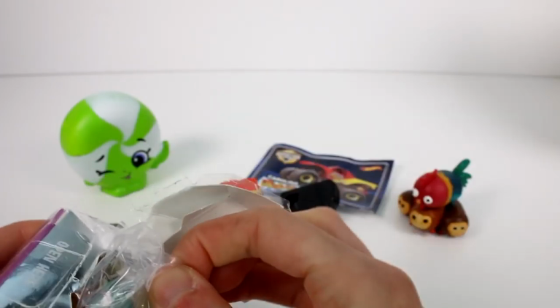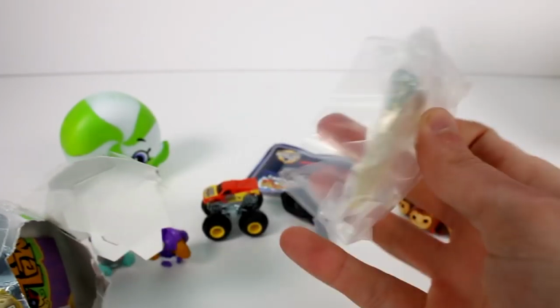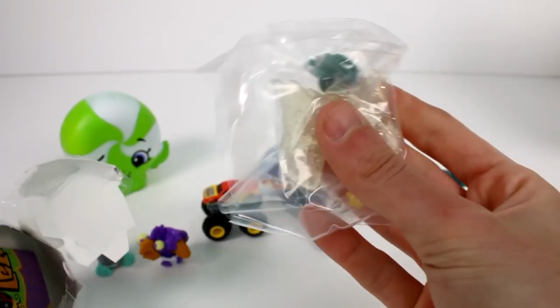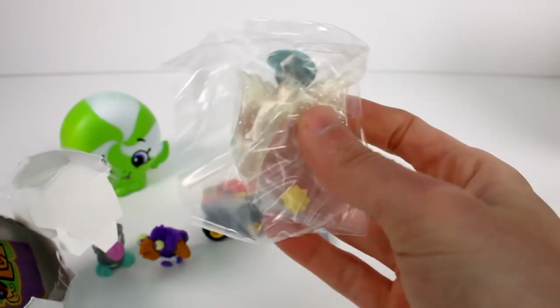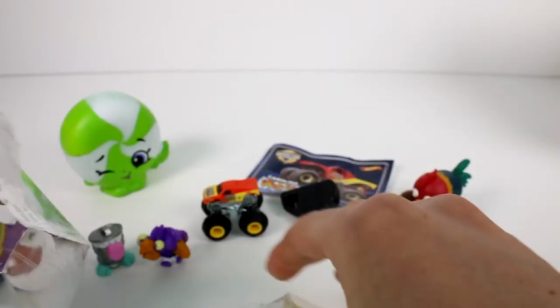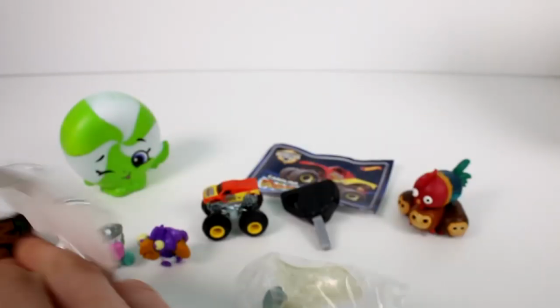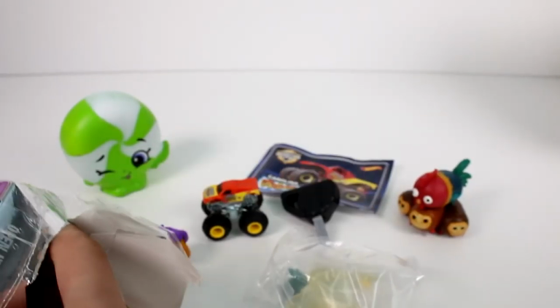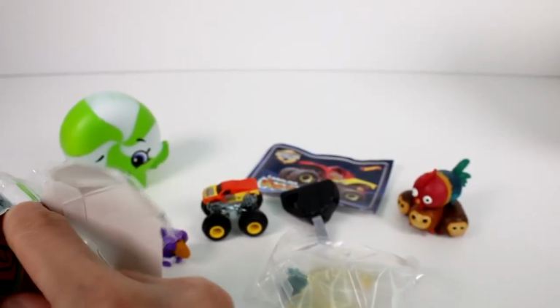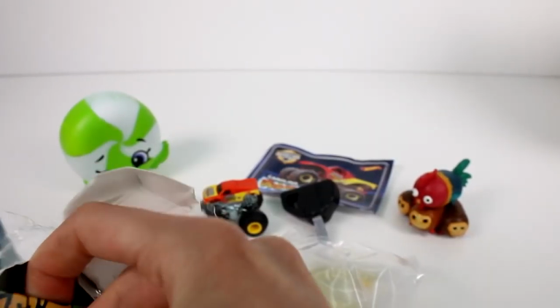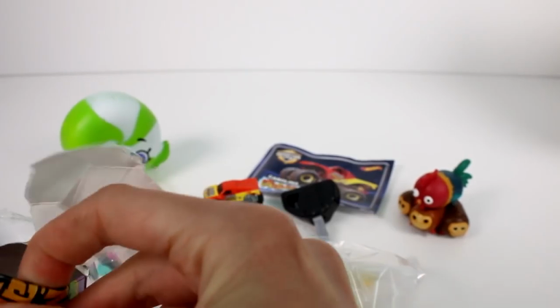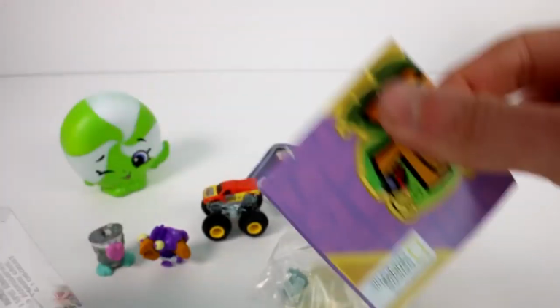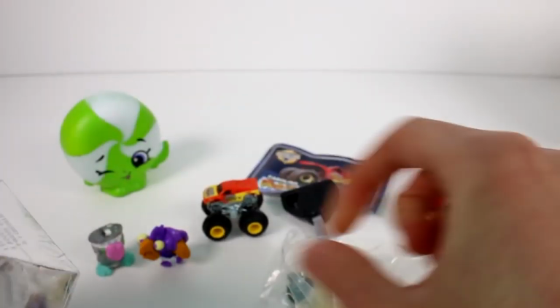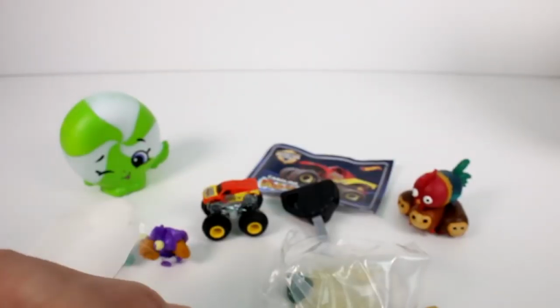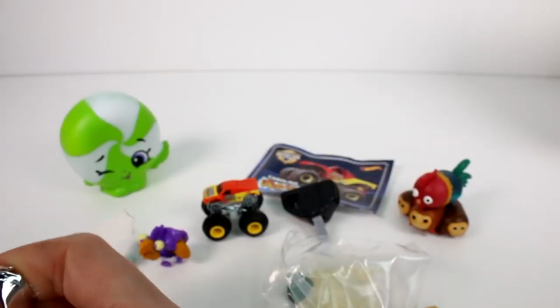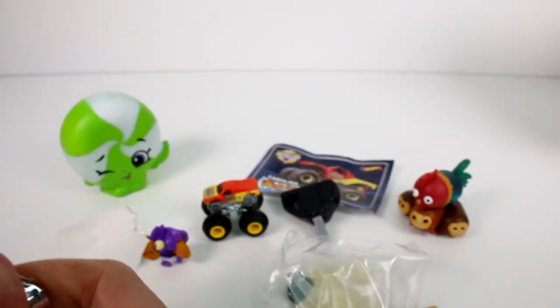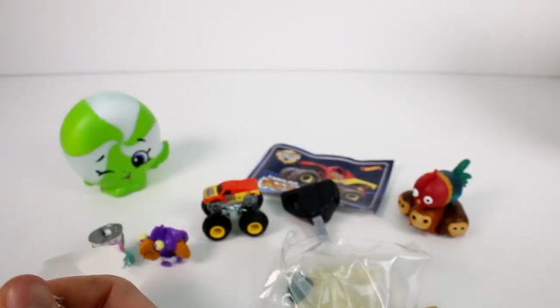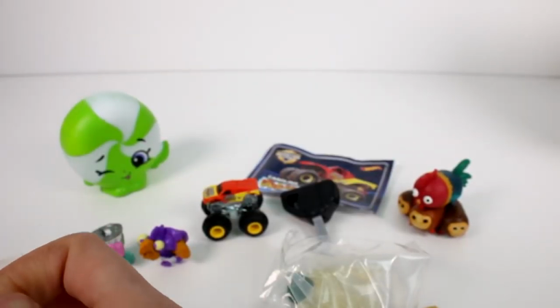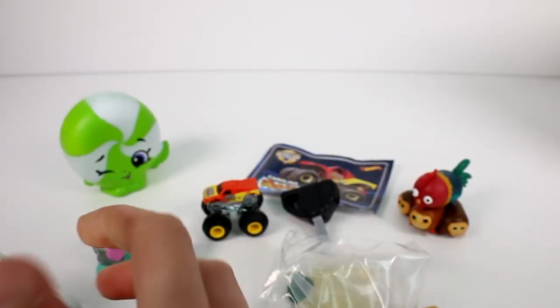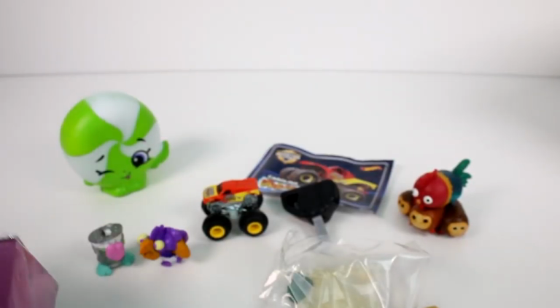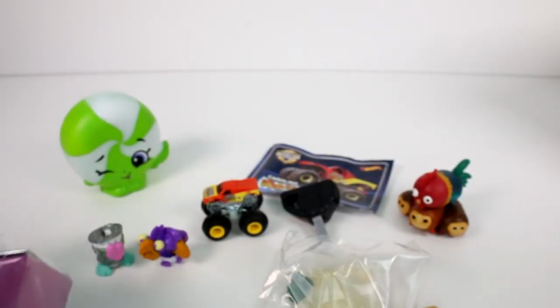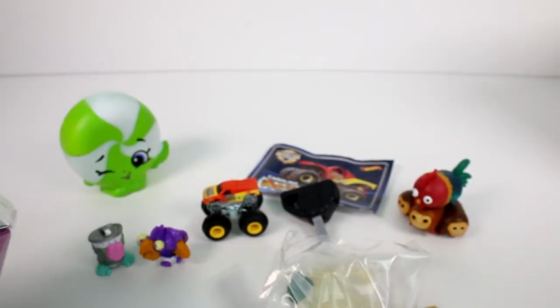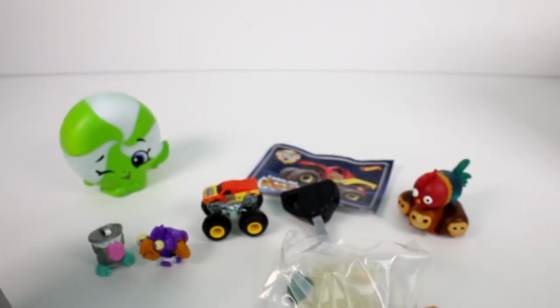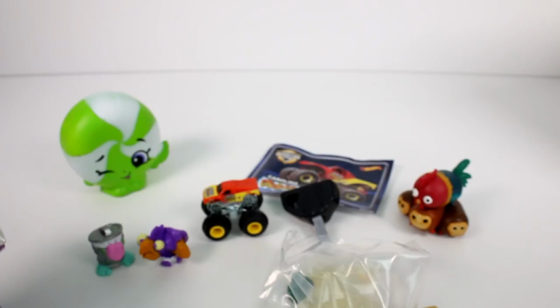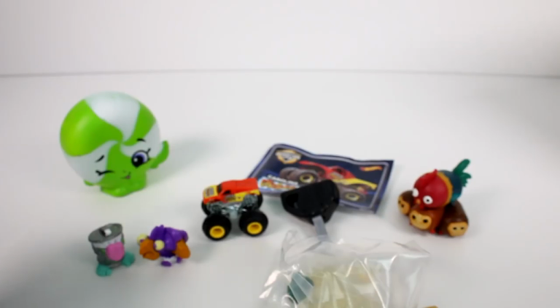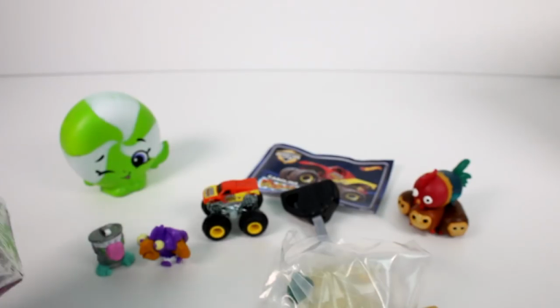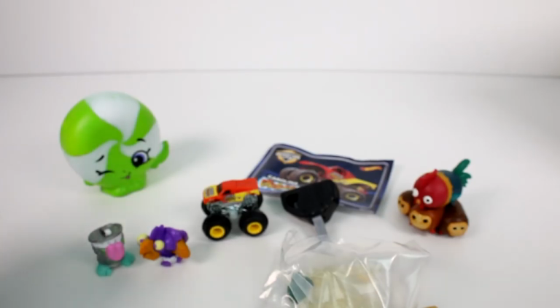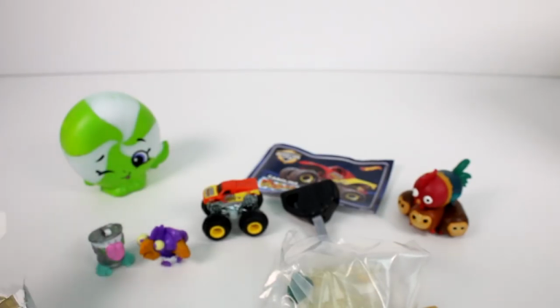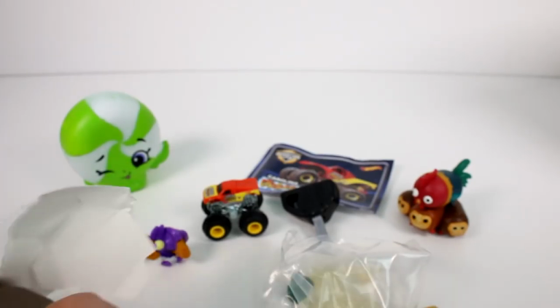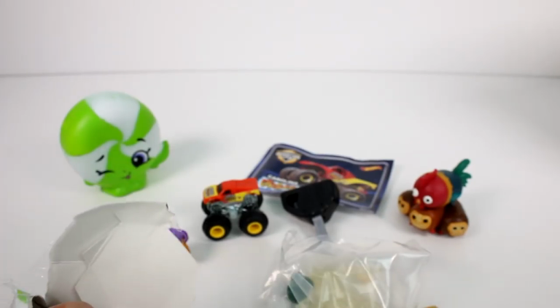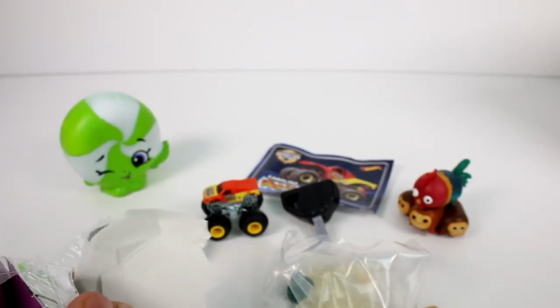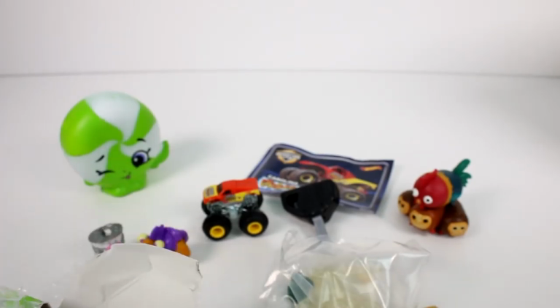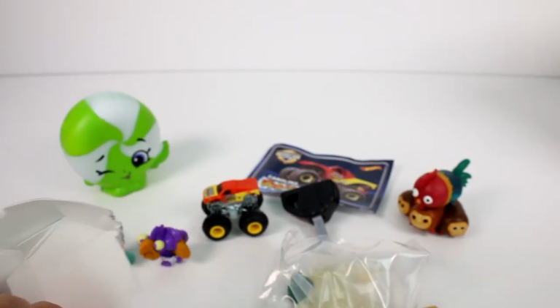We have our accessories there and the checklist here. Now let me try to get this open. There we go — got it. Our figure's in here. Let's go ahead and see what we got. That's a monkey!